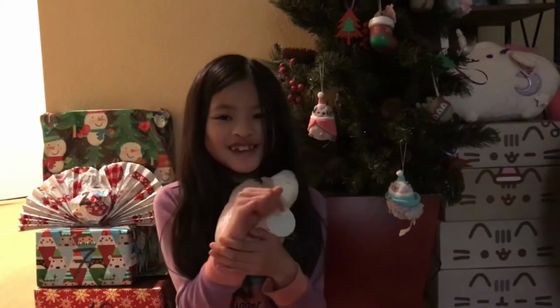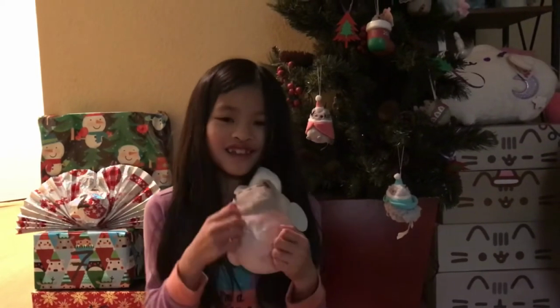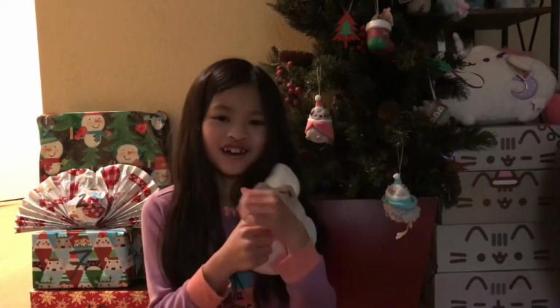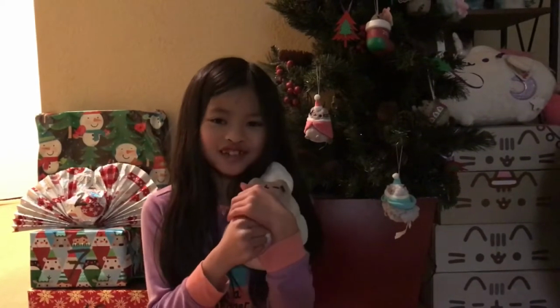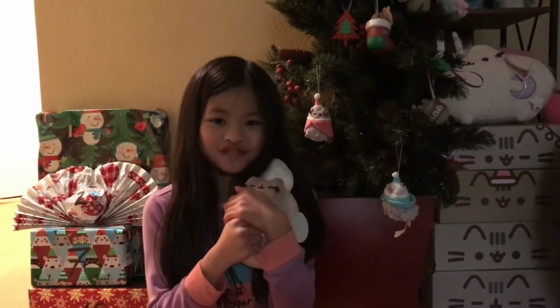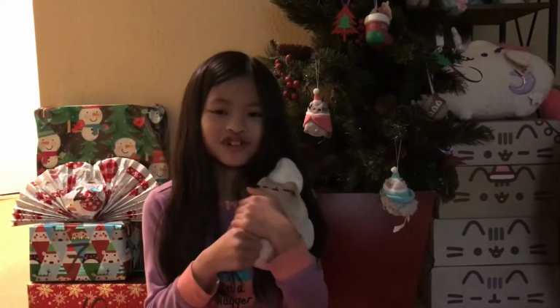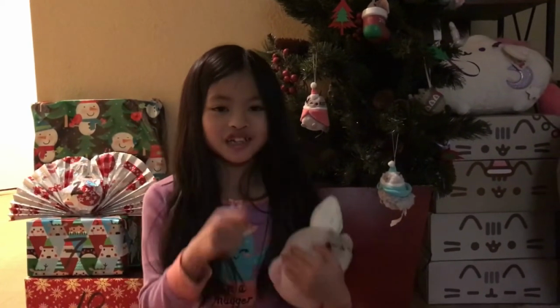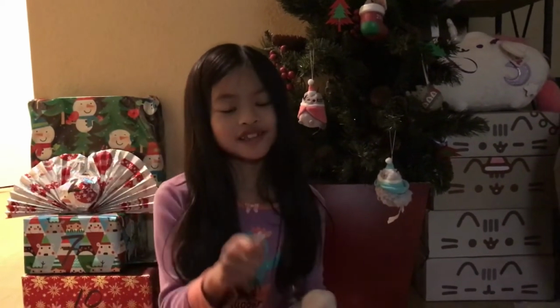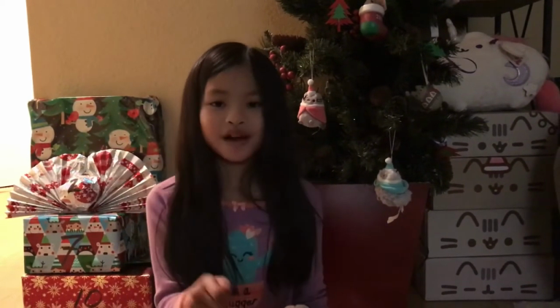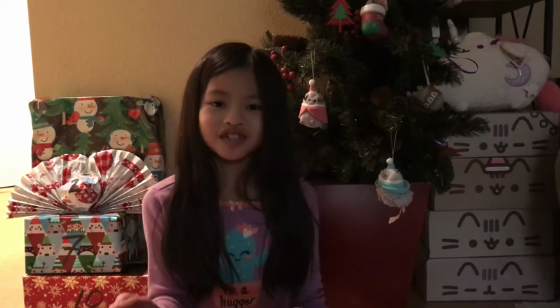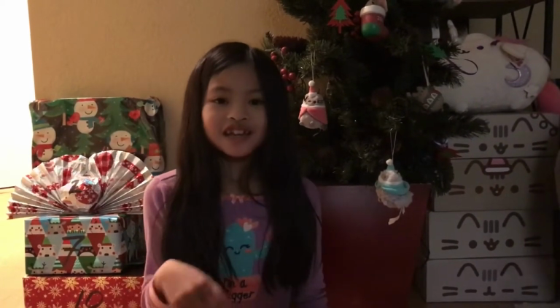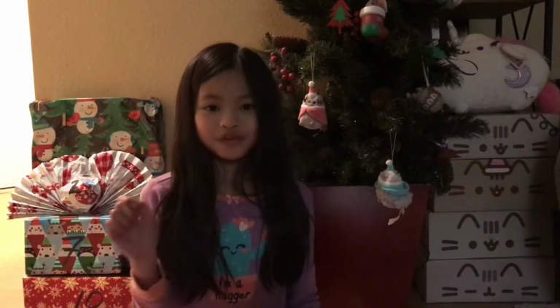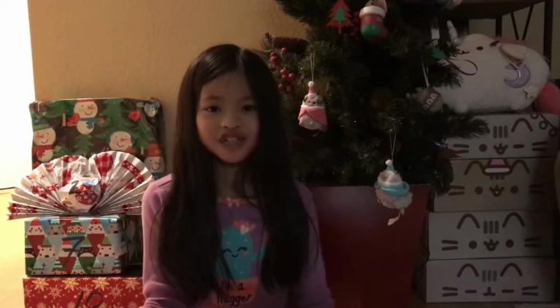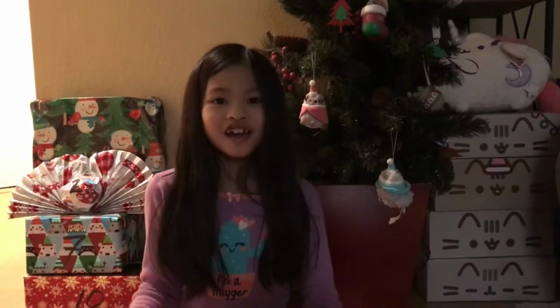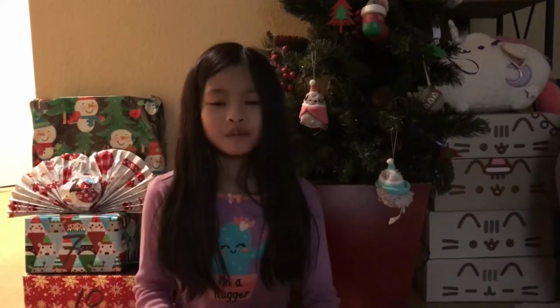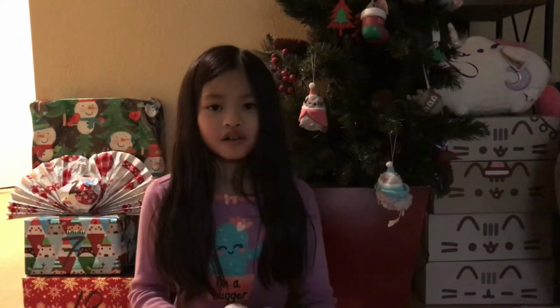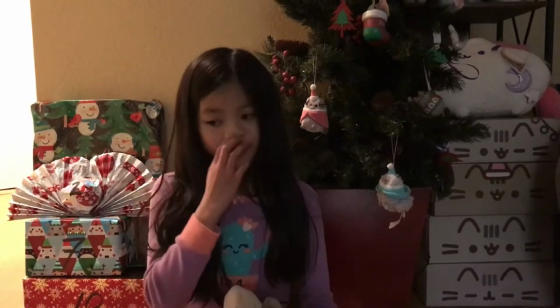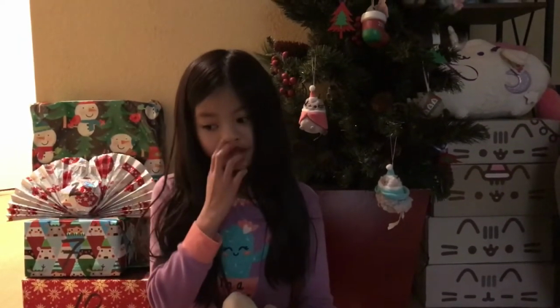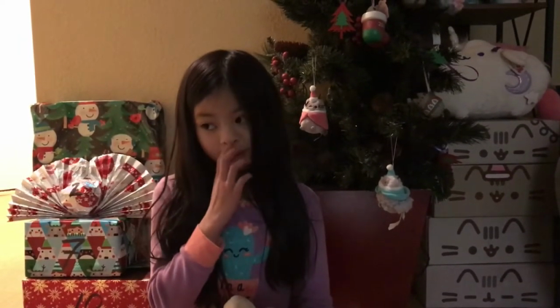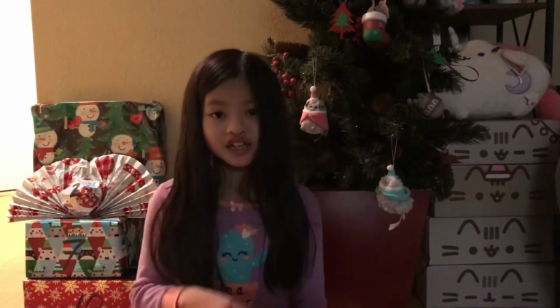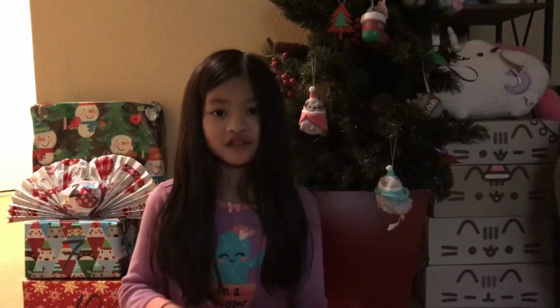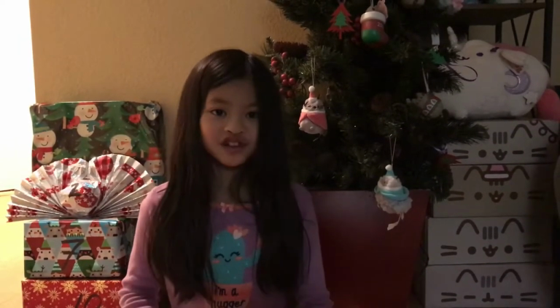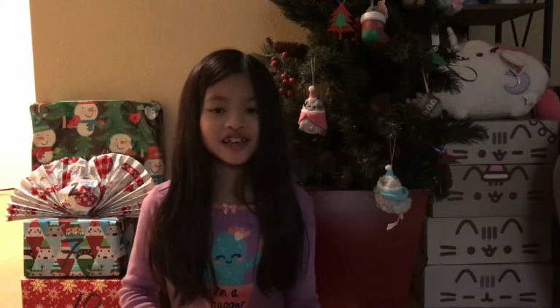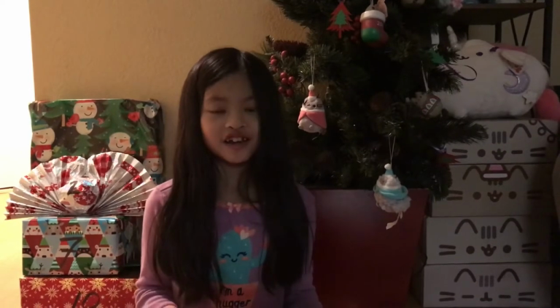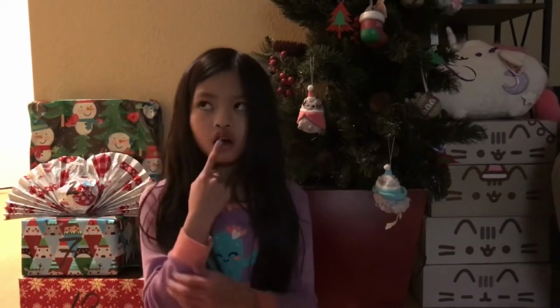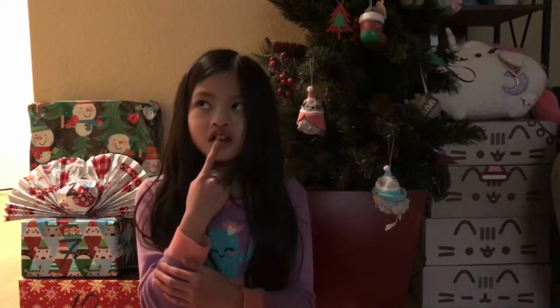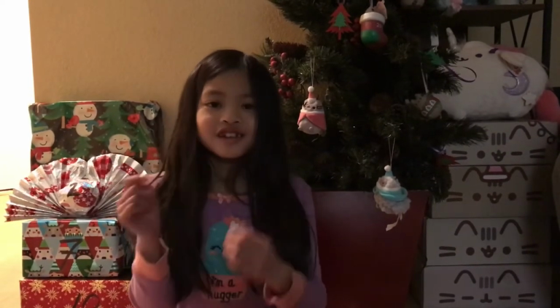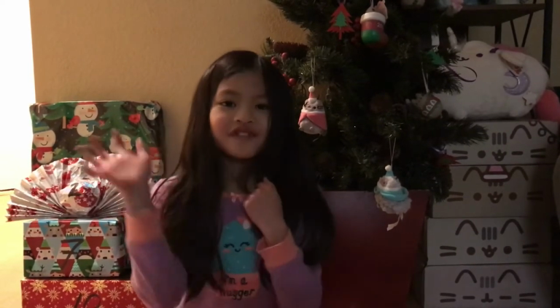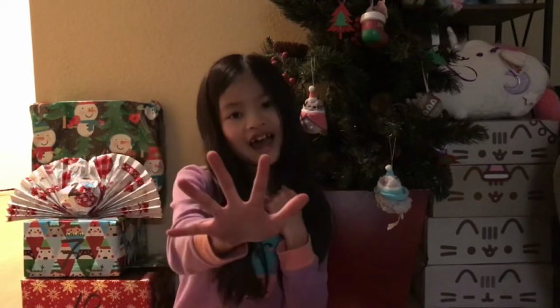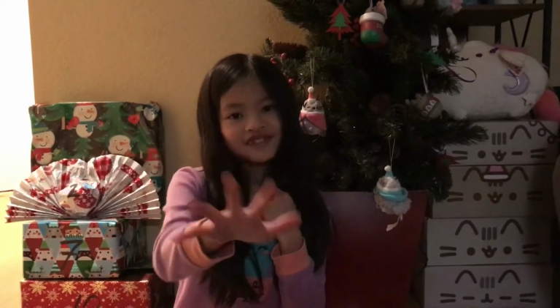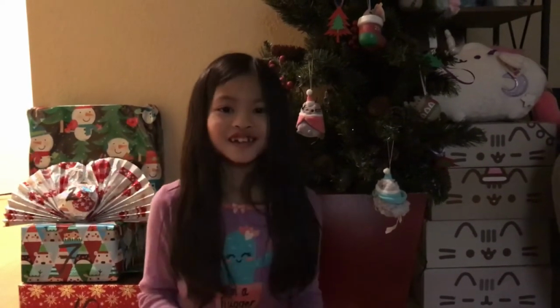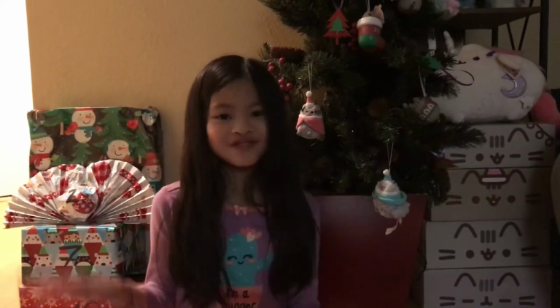So that'll be all for today's video. Don't forget to like, subscribe, and share. Thank you for watching, and we'll see you guys in day five. Bye!